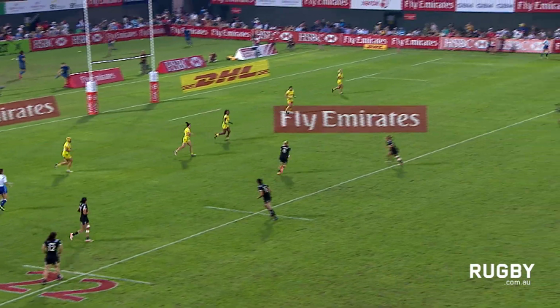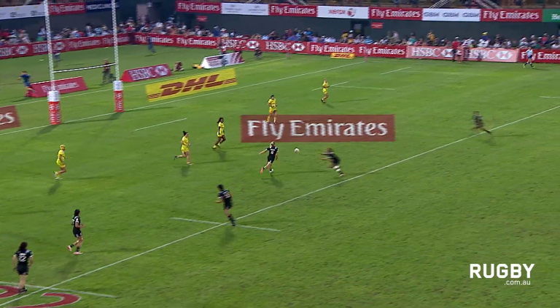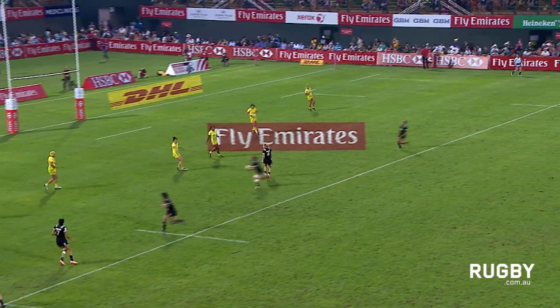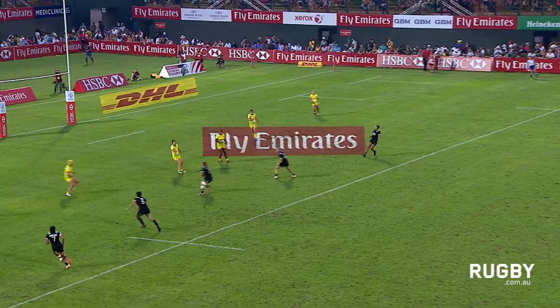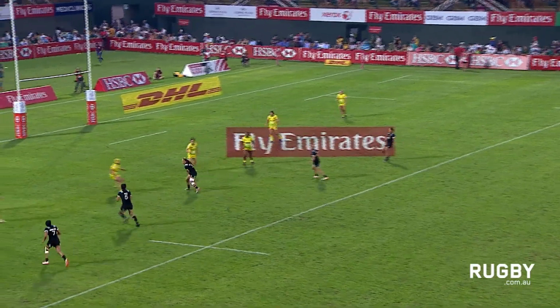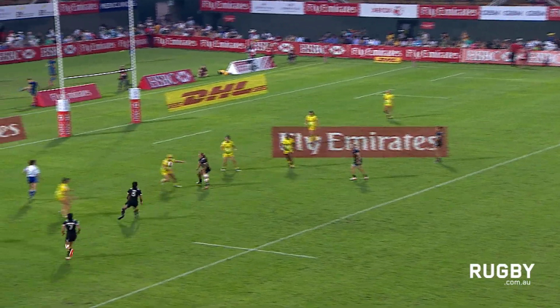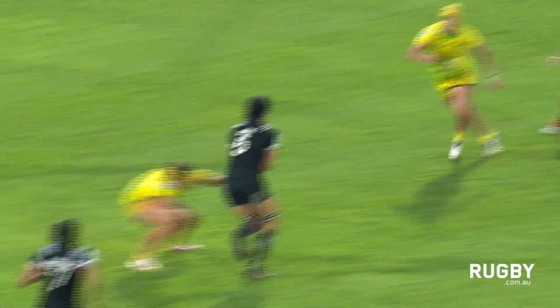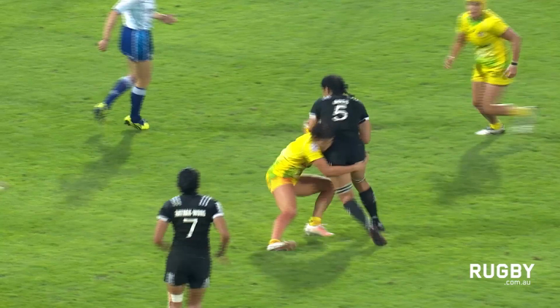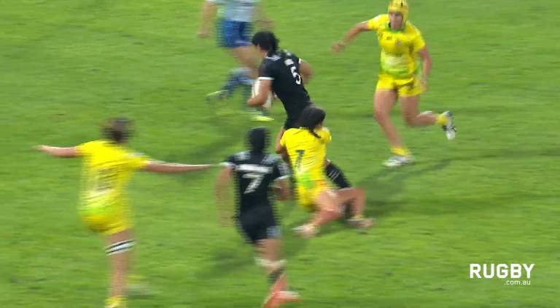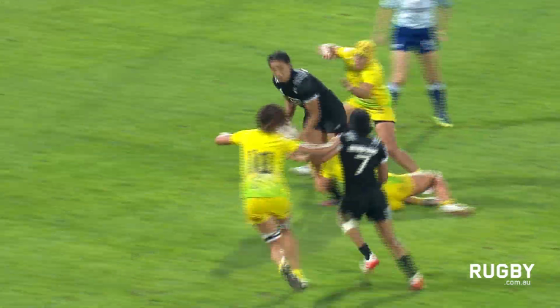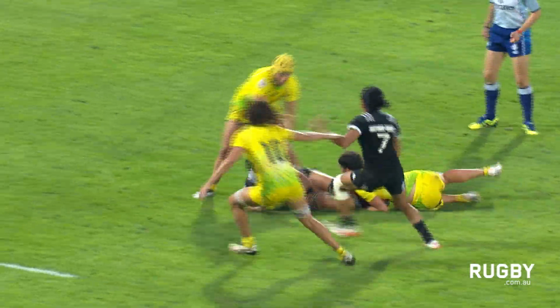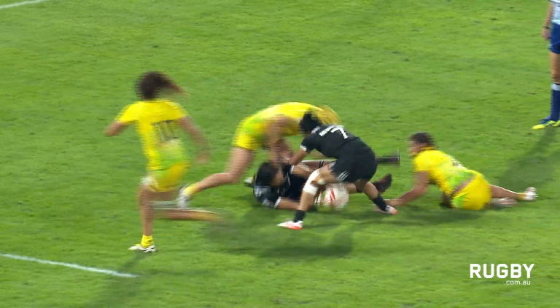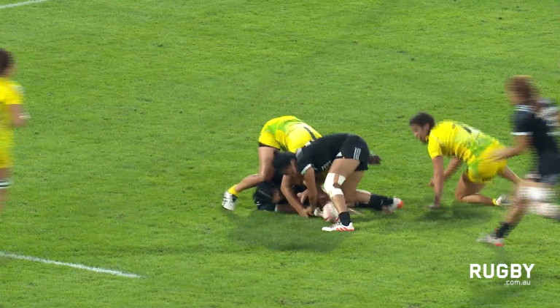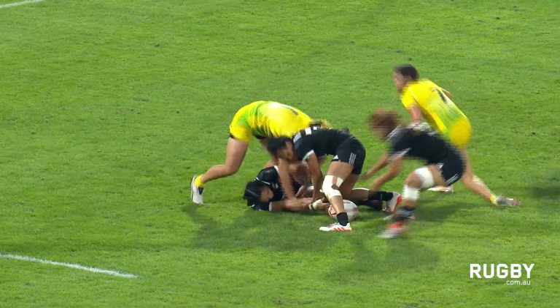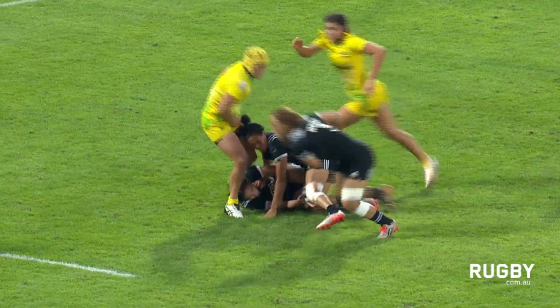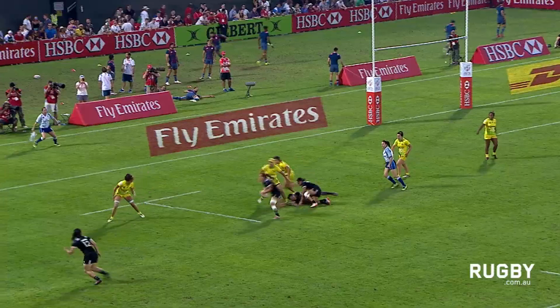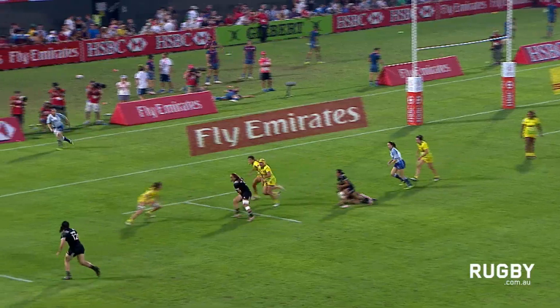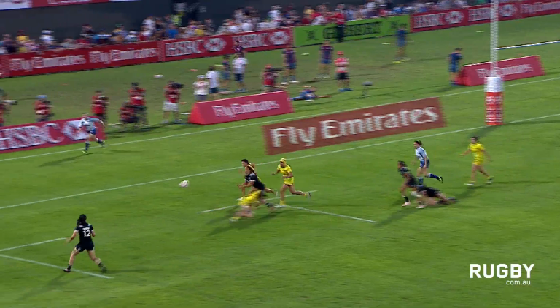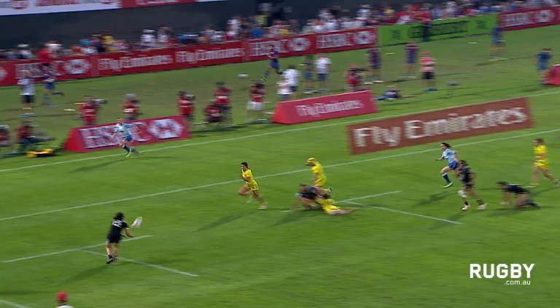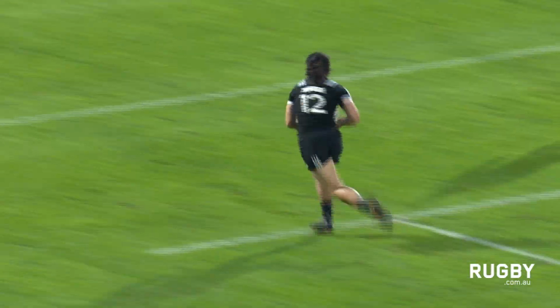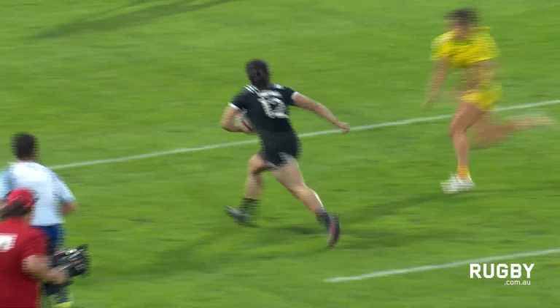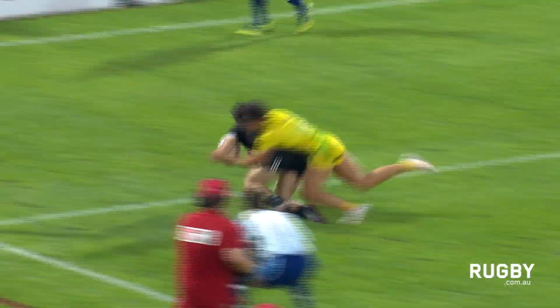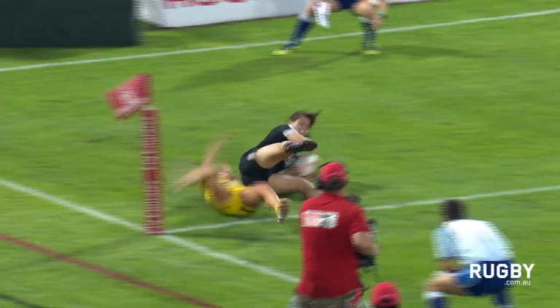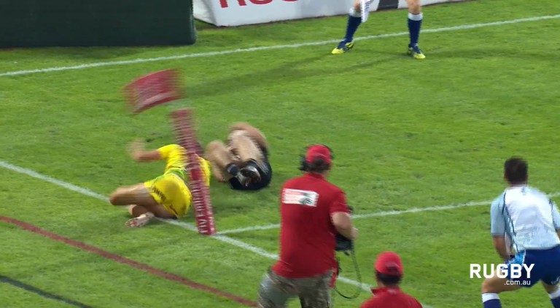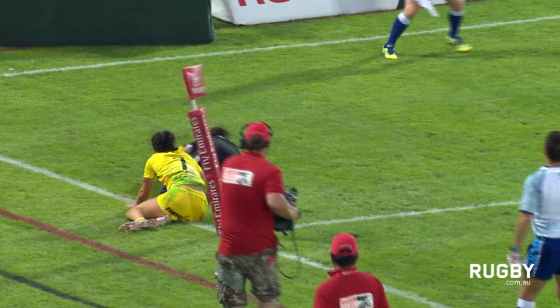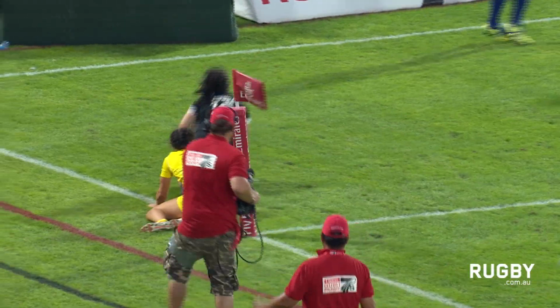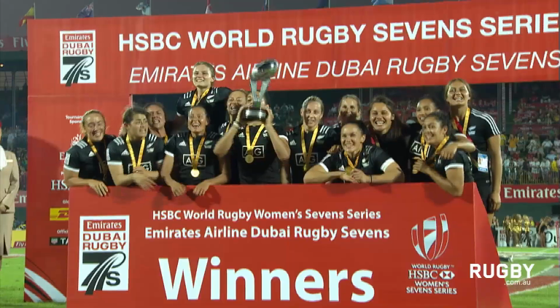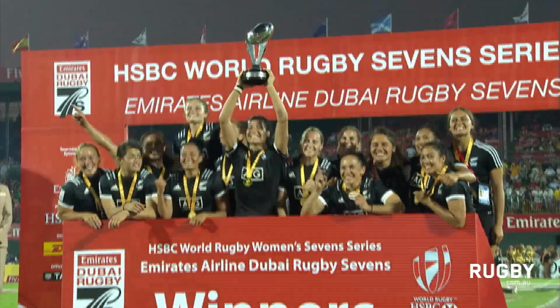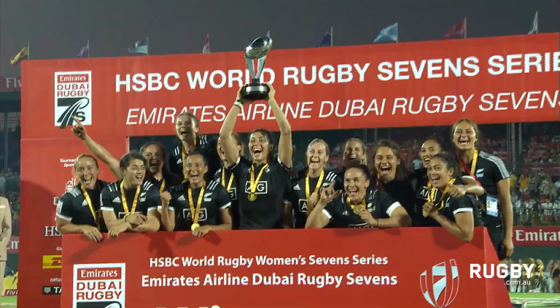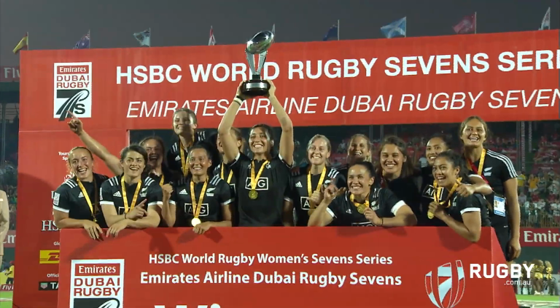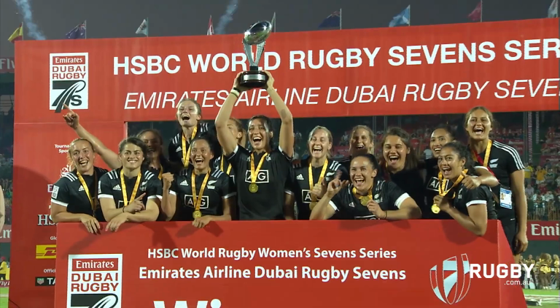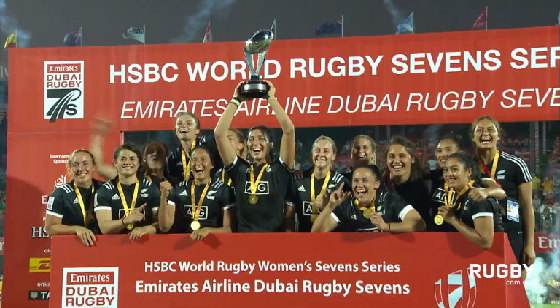New Zealand switching play, holding it up for Sarah Goss. She looks to free her arms. It's quicksand for New Zealand and it's going to bring another try.